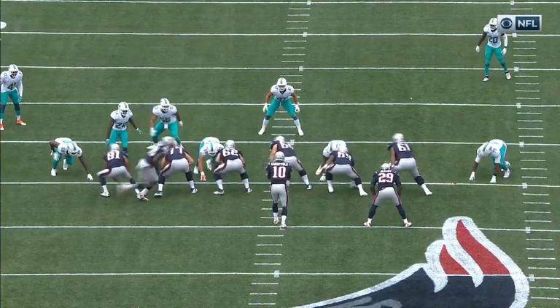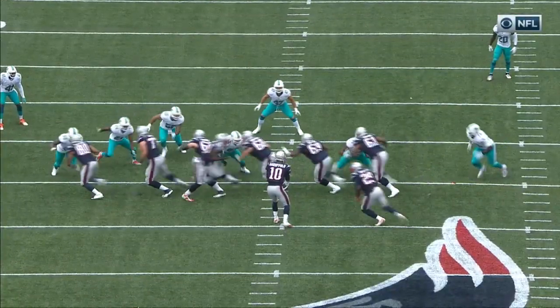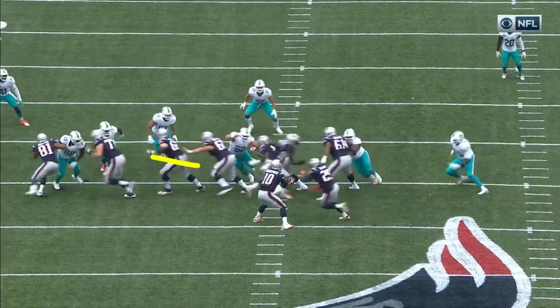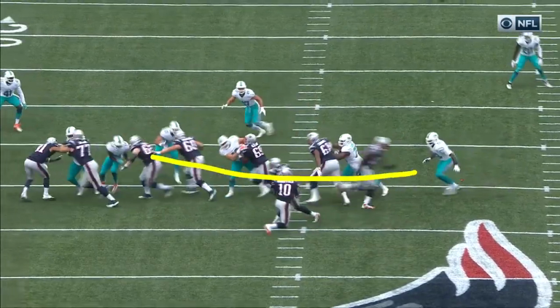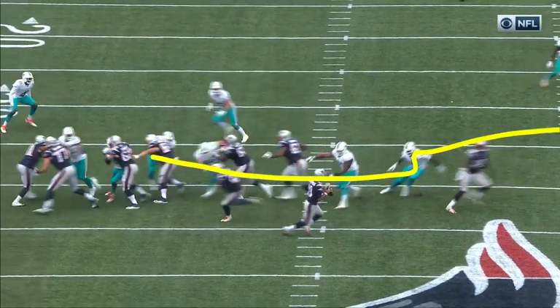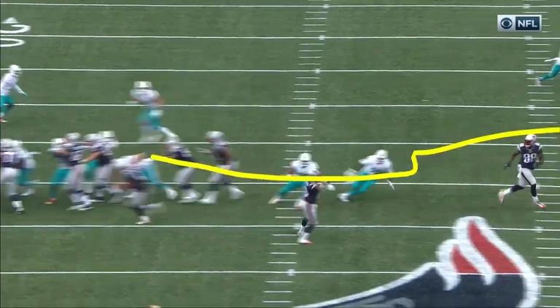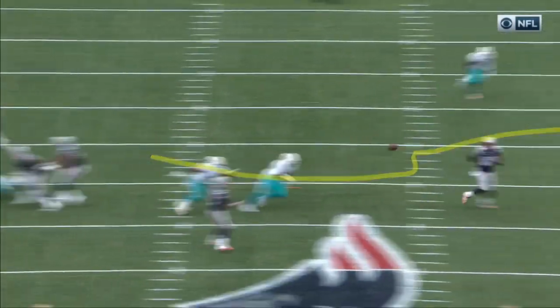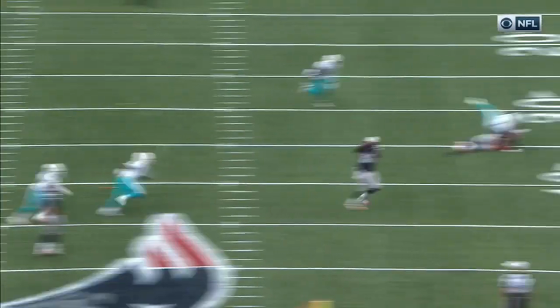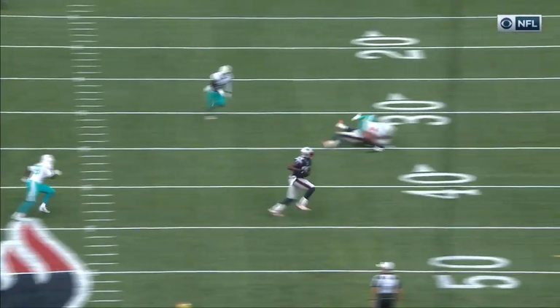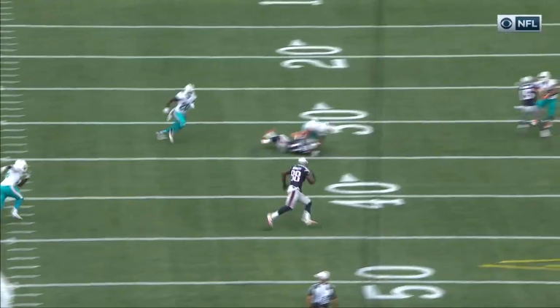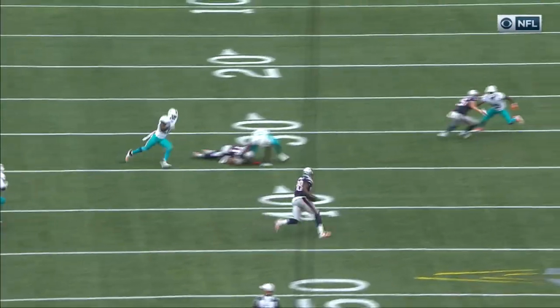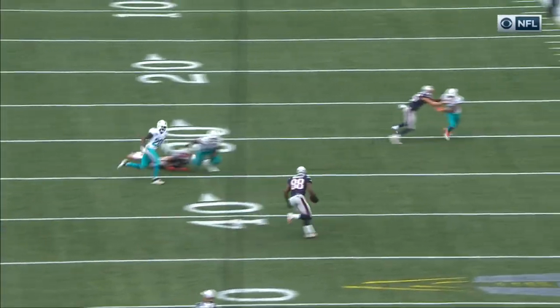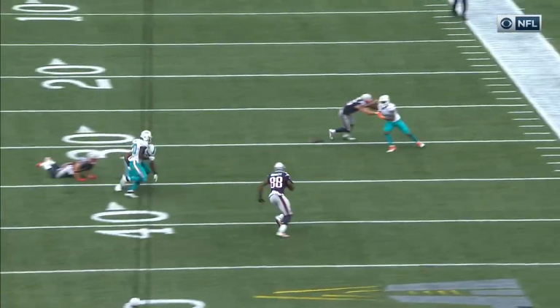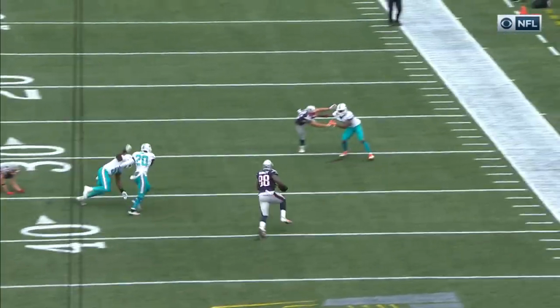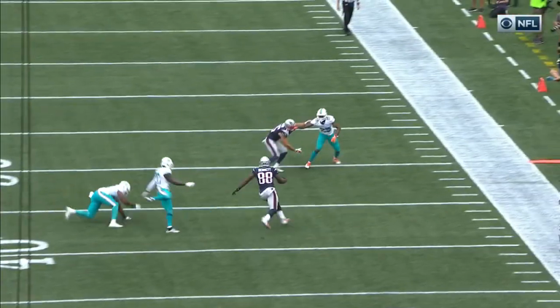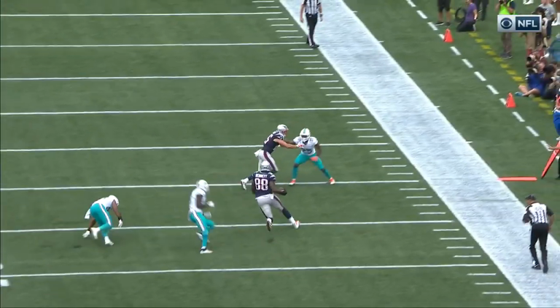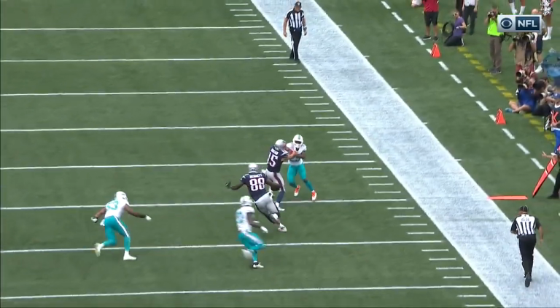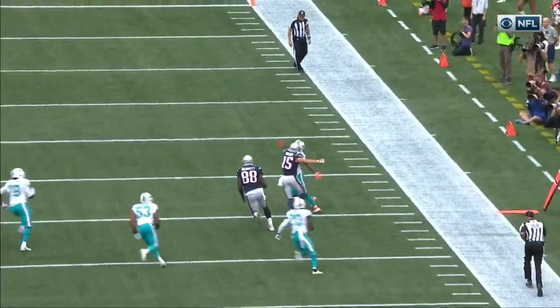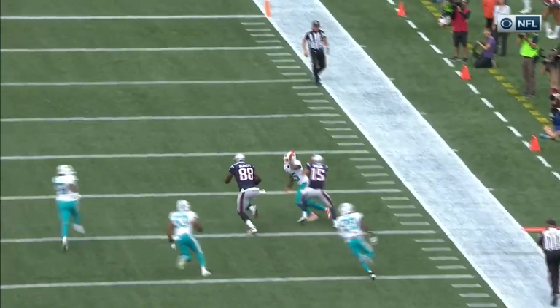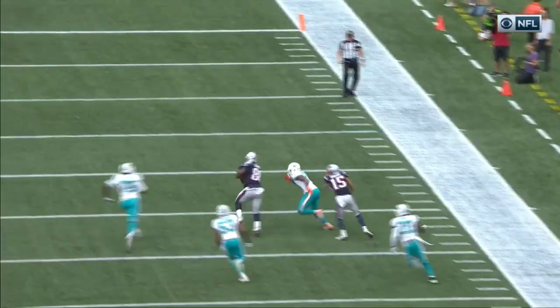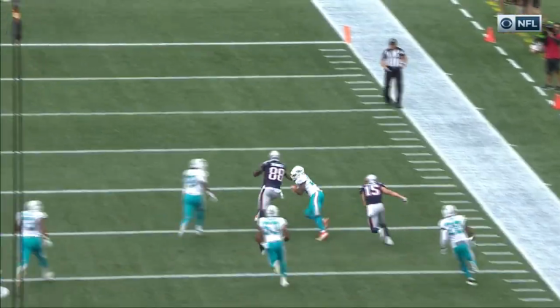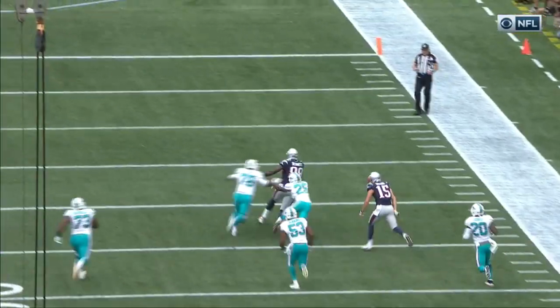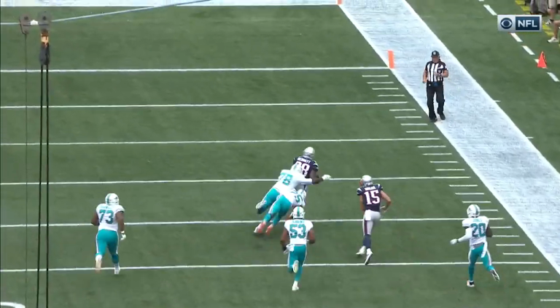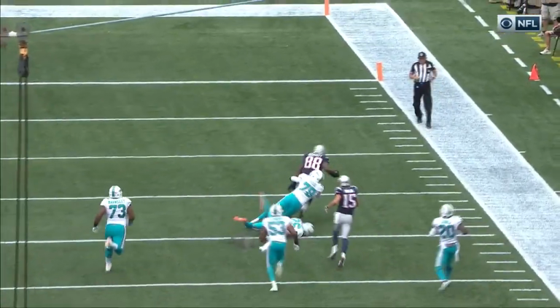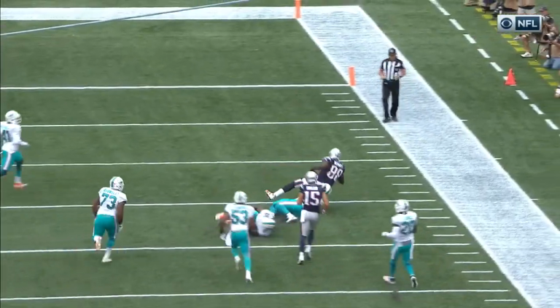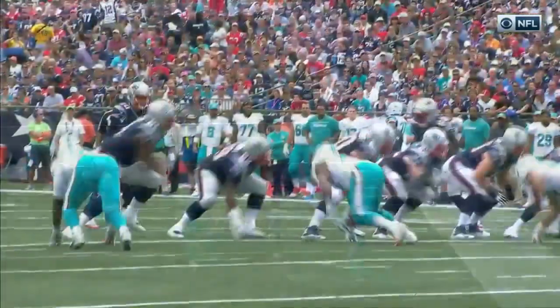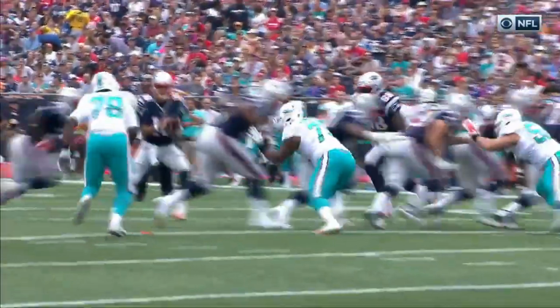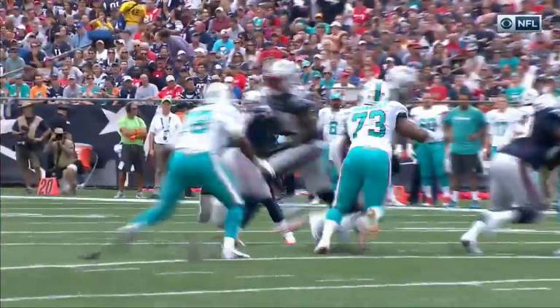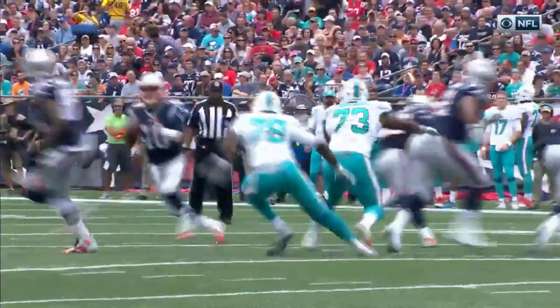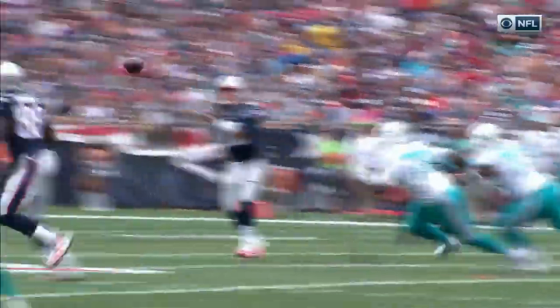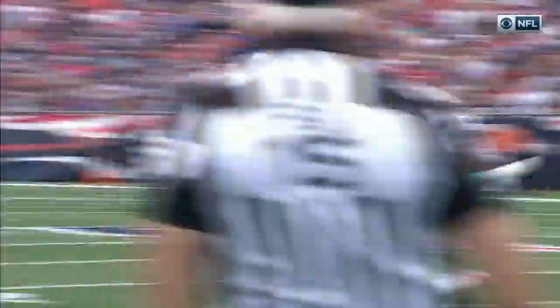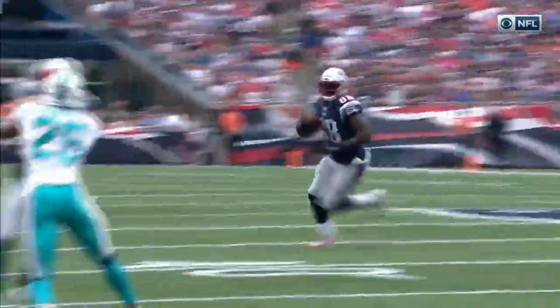You're gonna see Bennett come across in motion — he just goes out in the flat. Just a simple play fake to the left, get it out. You see the blocking out in front by the wide receivers, both Hogan and Edelman getting their defensive backs blocked, giving Bennett the room to get down the field.